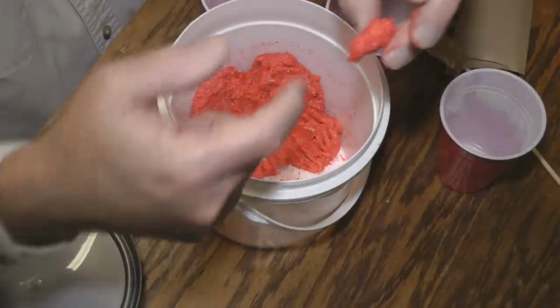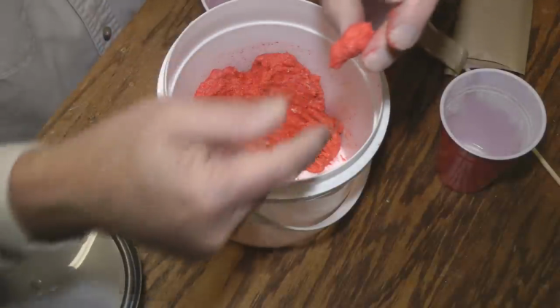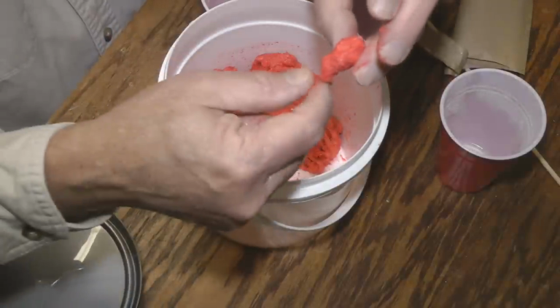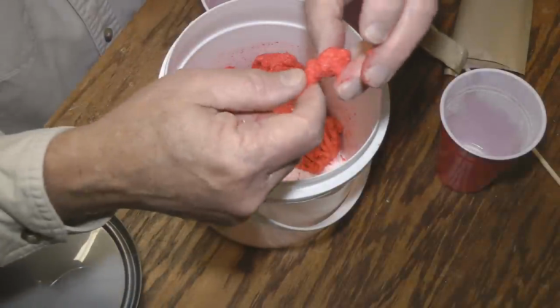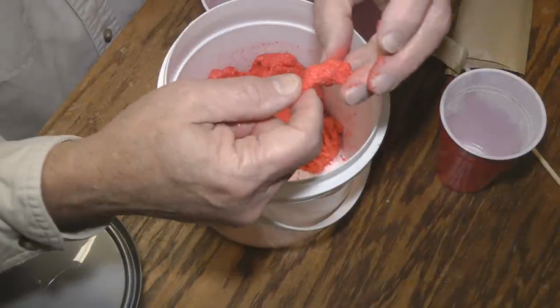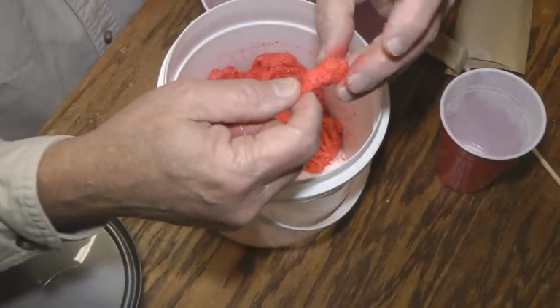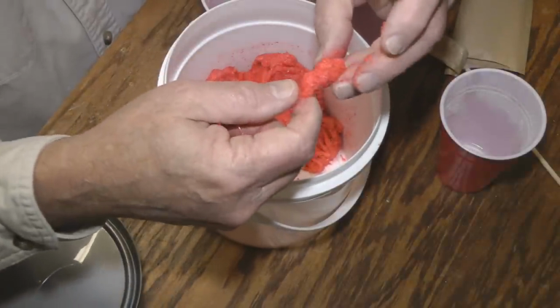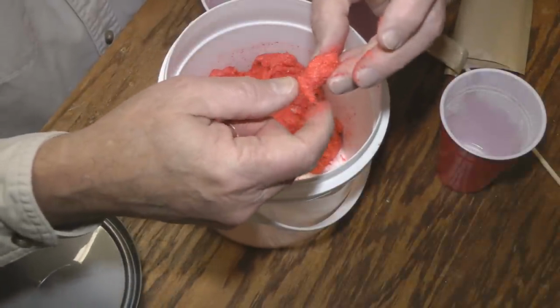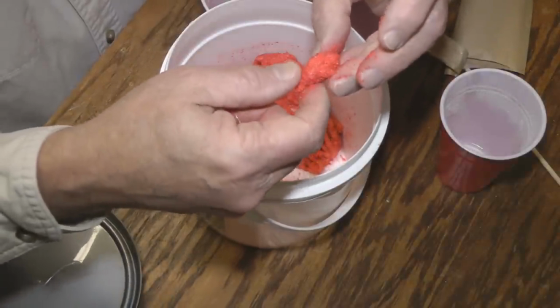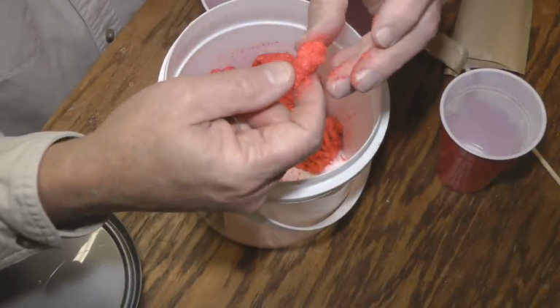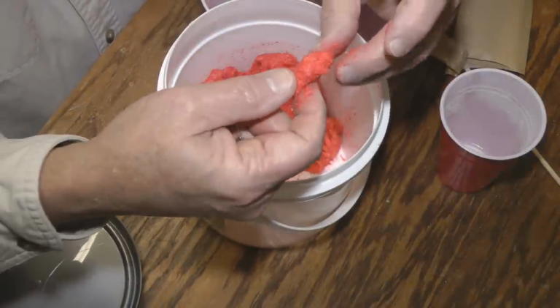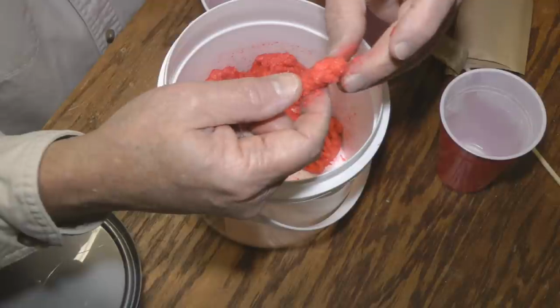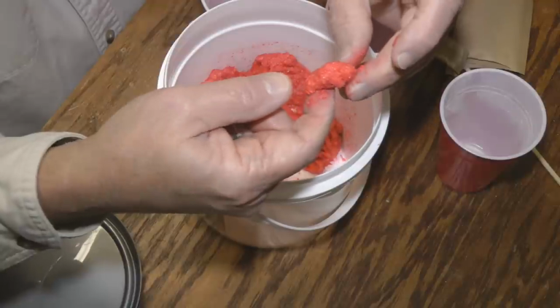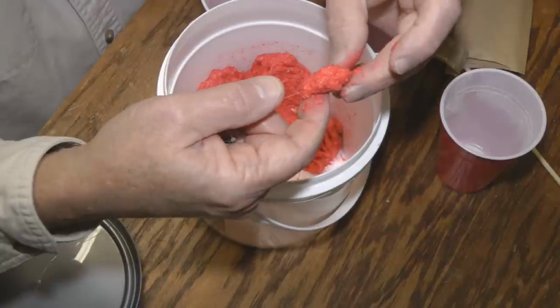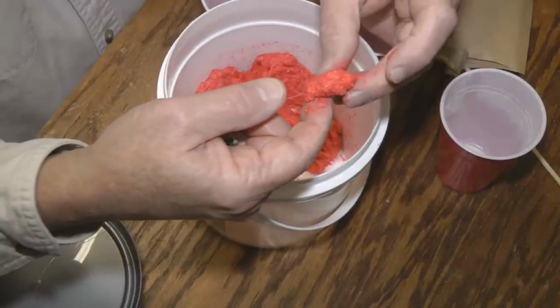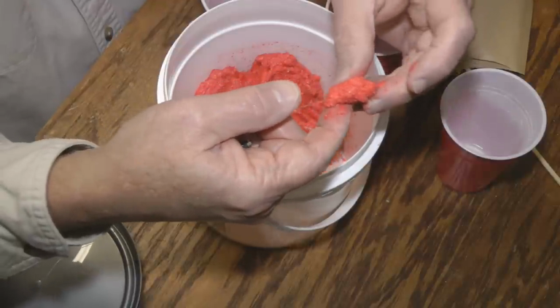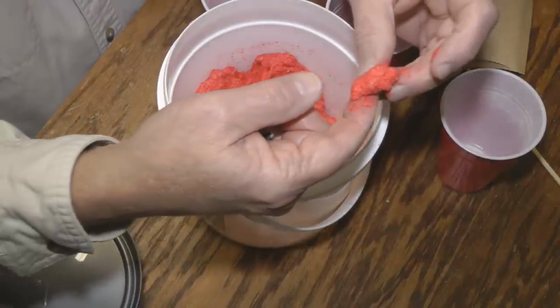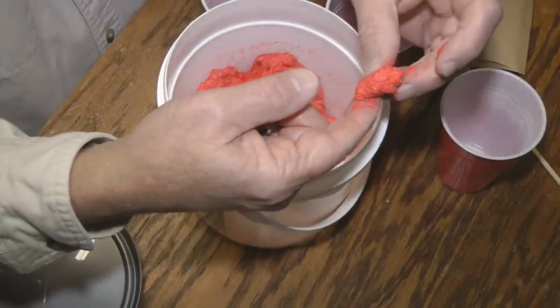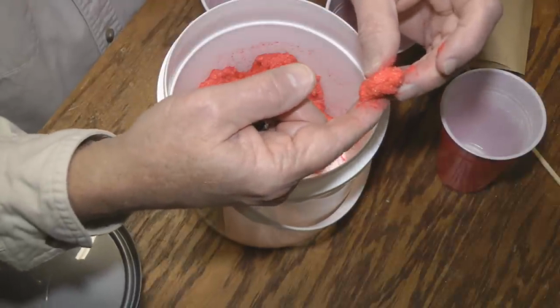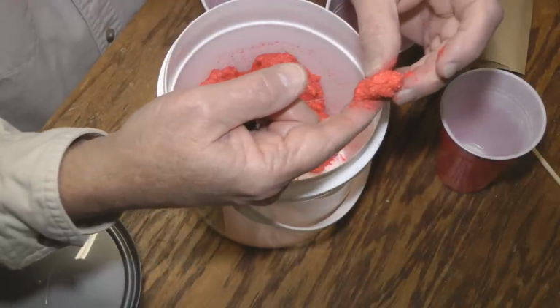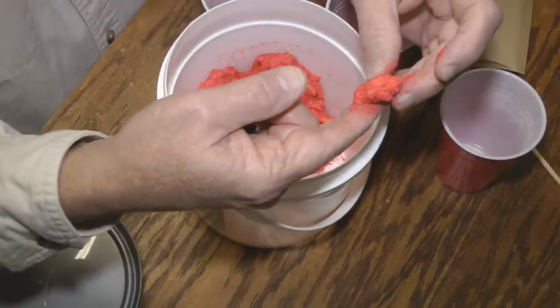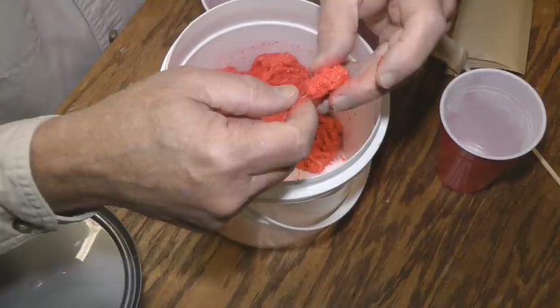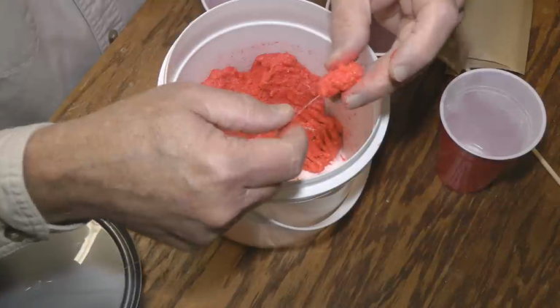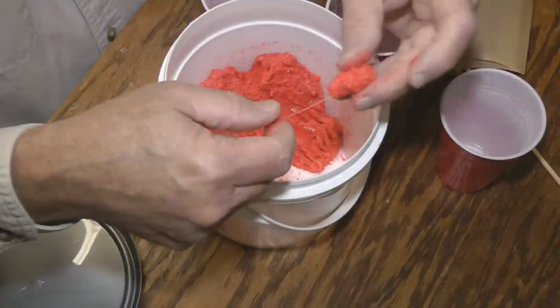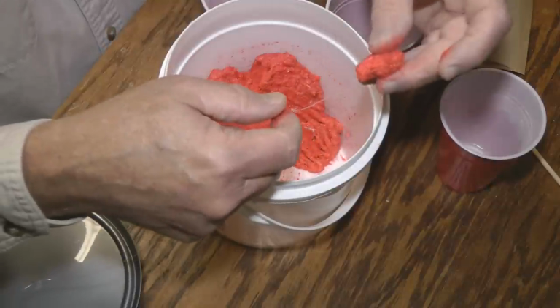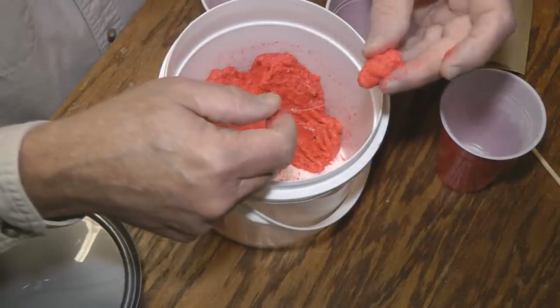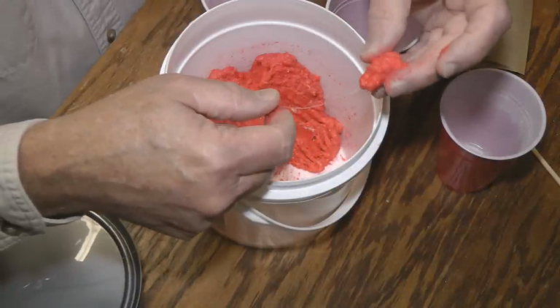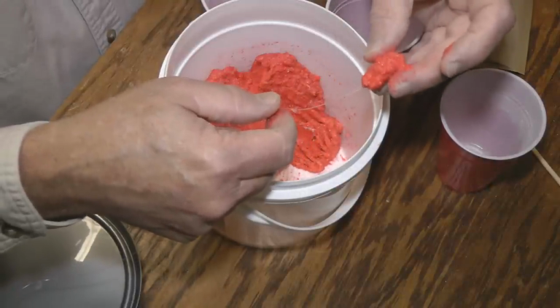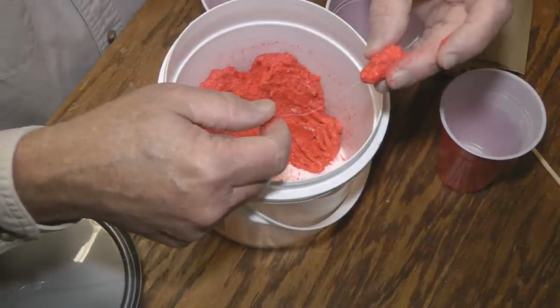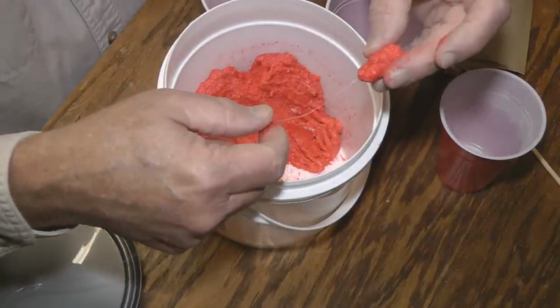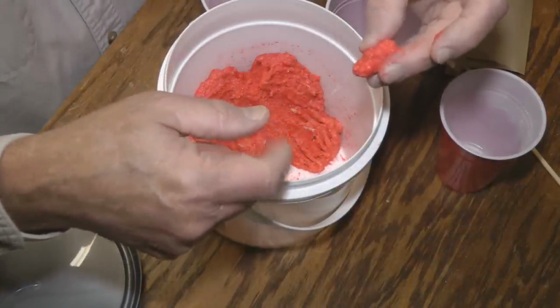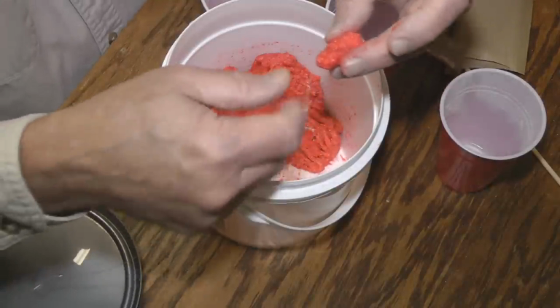That's when you want to just lightly set the hook, because carp have very soft mouths. Now over in Europe they make up something like this, only they make them round and call them boilies. But this works just as good — we've caught a lot of carp on this.